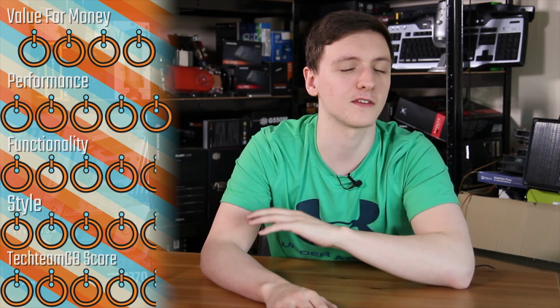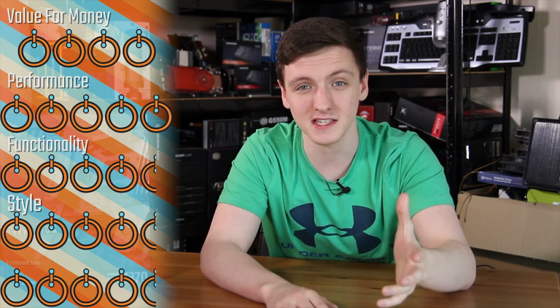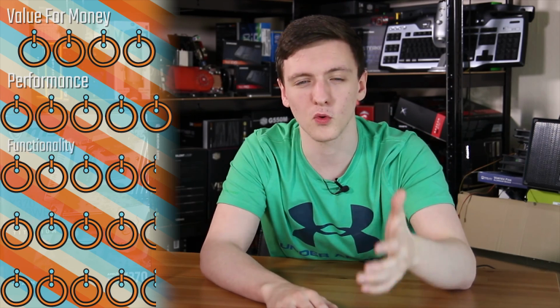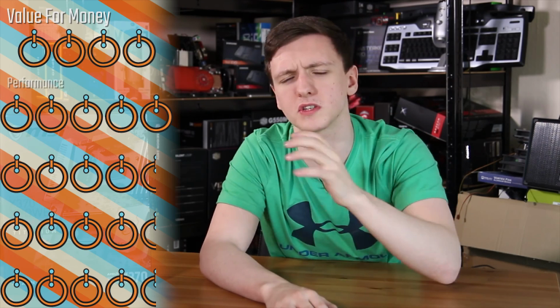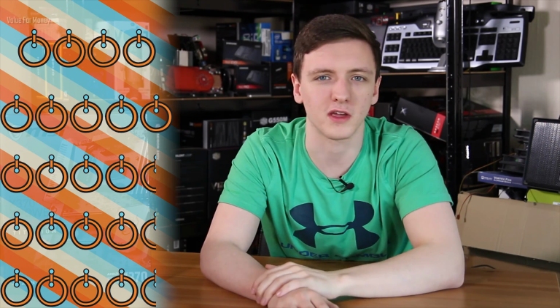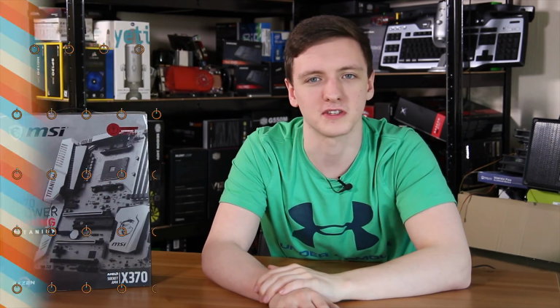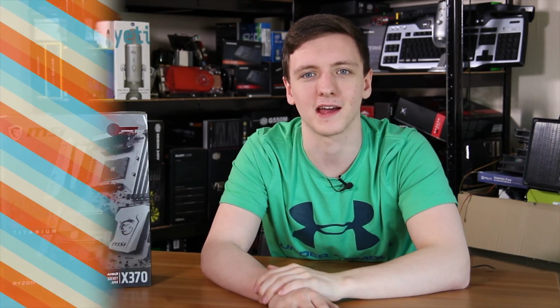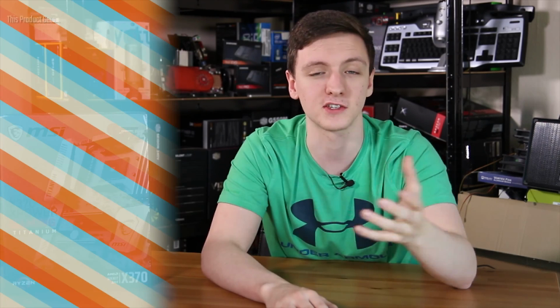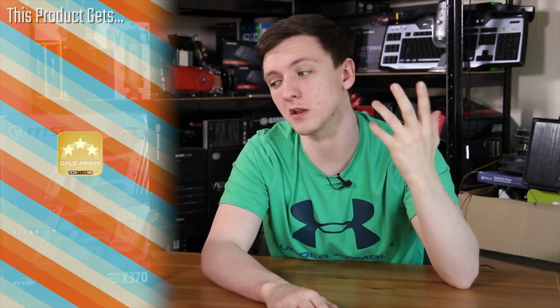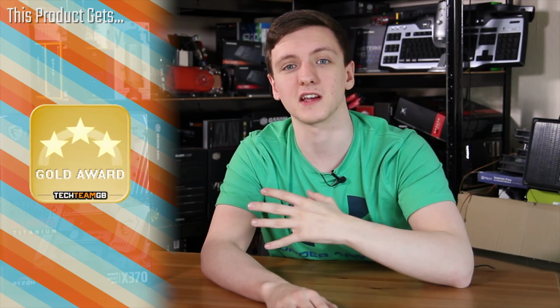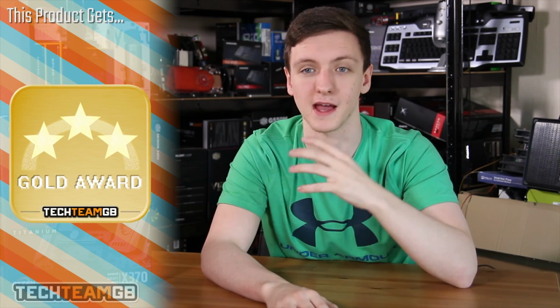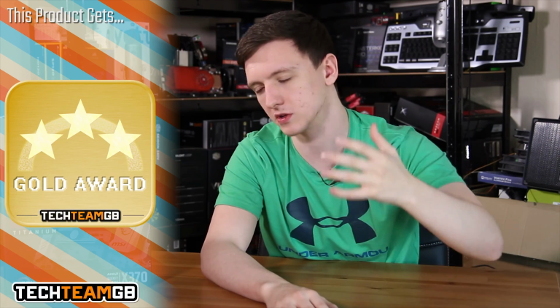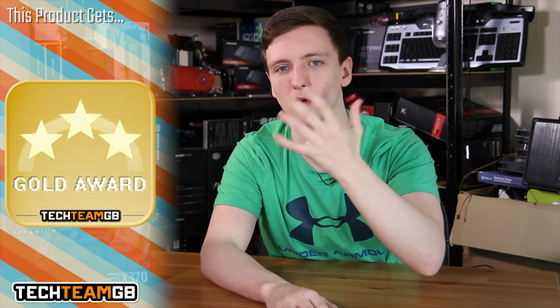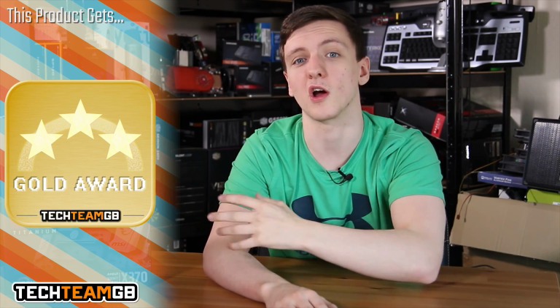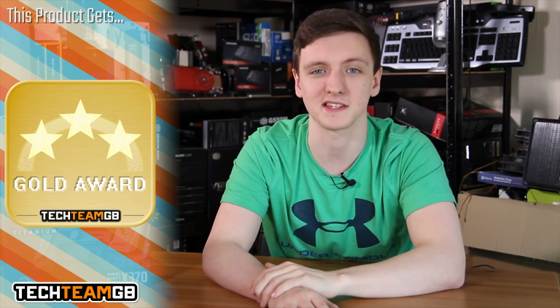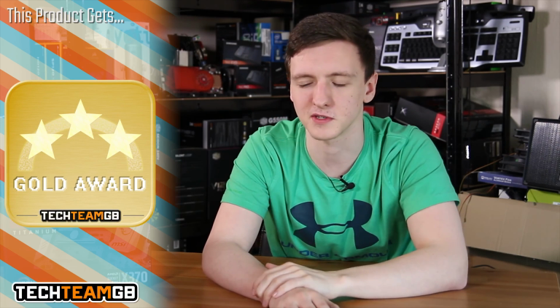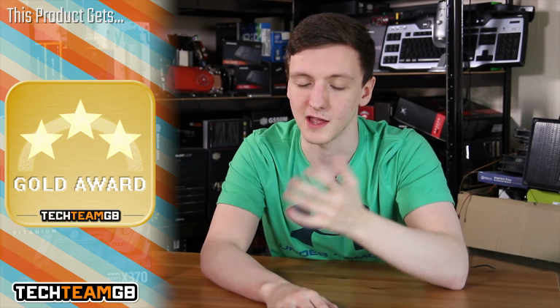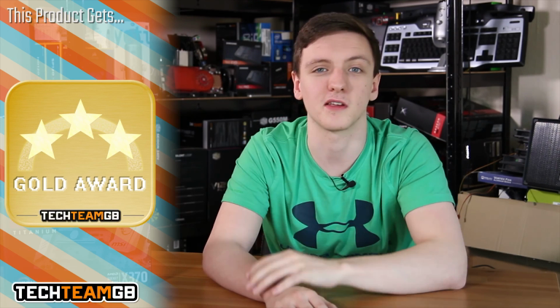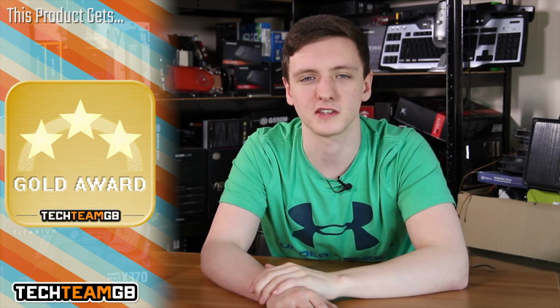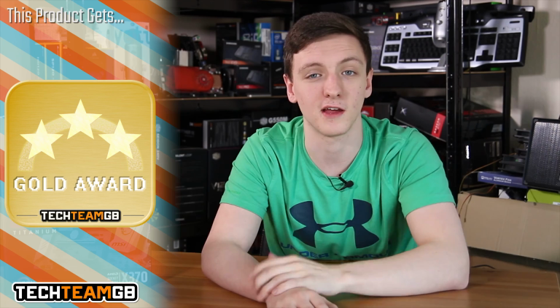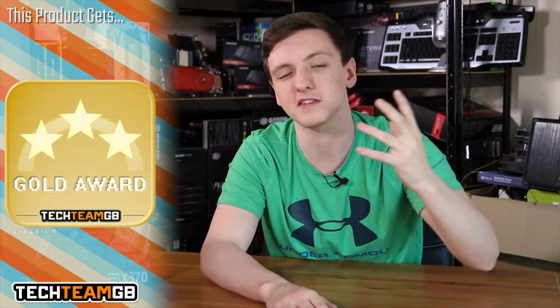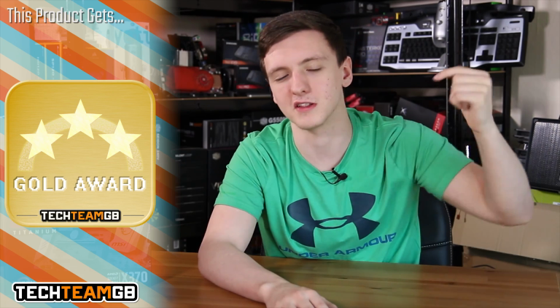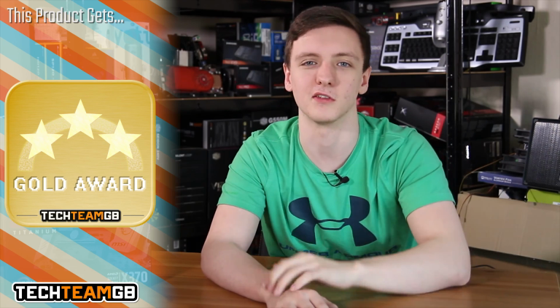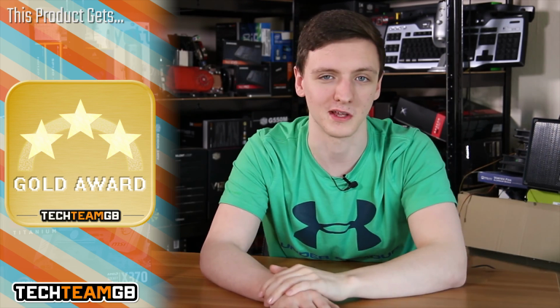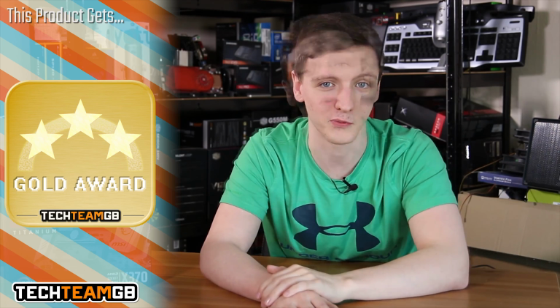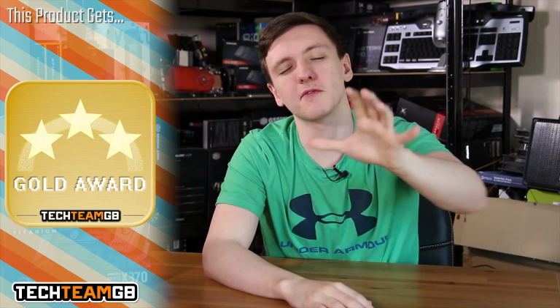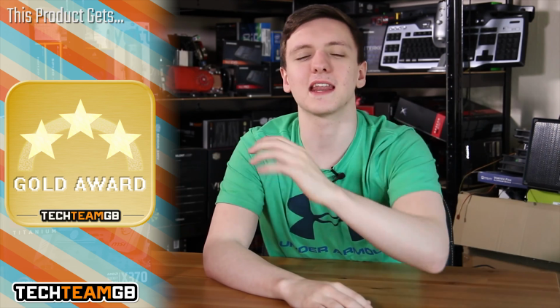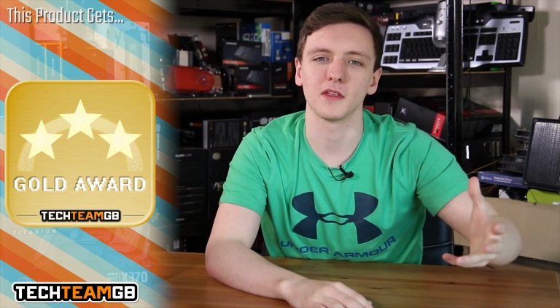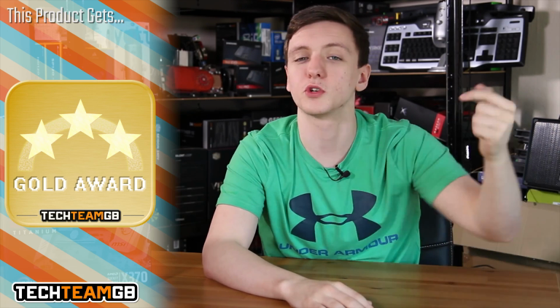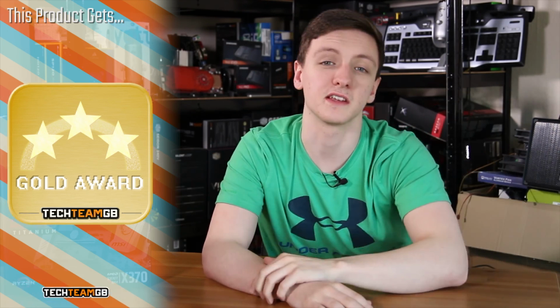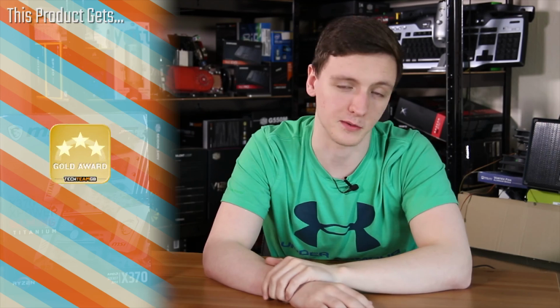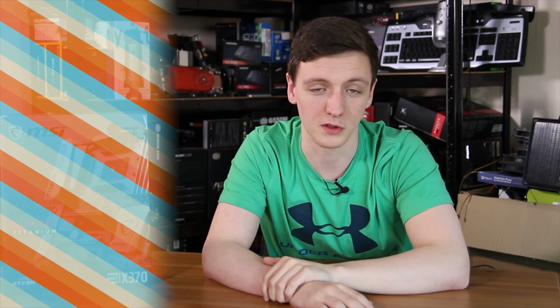It's a fantastic motherboard with lots of overclocking options and certainly one of the most stylish motherboards for non-RGB setups. If that's something you're interested in, feel free to take a look at the links in the description below. If you want to see any more about this motherboard, check out those links as well.